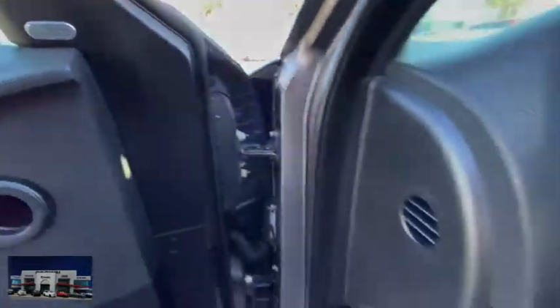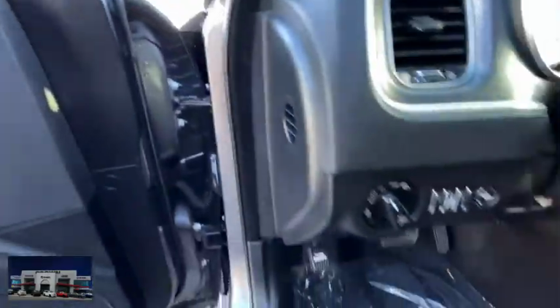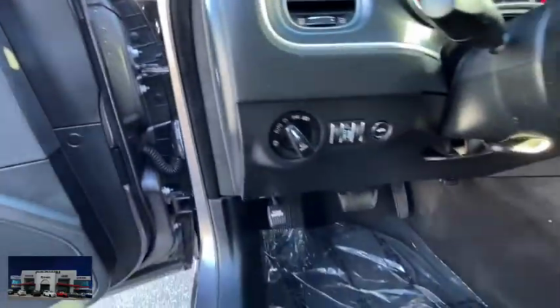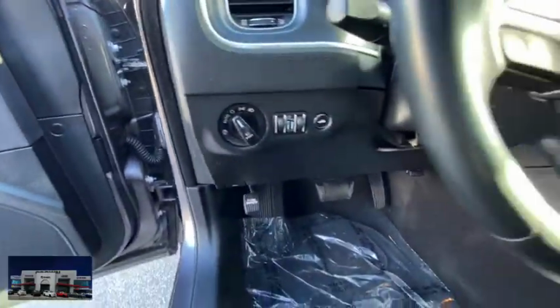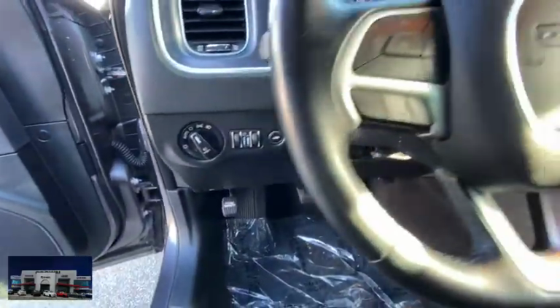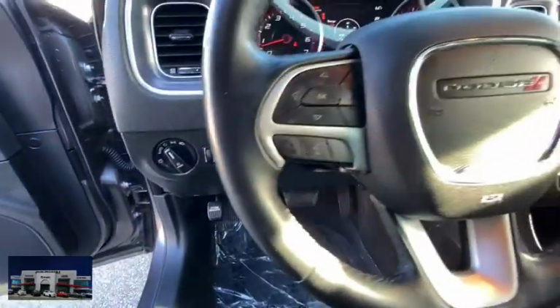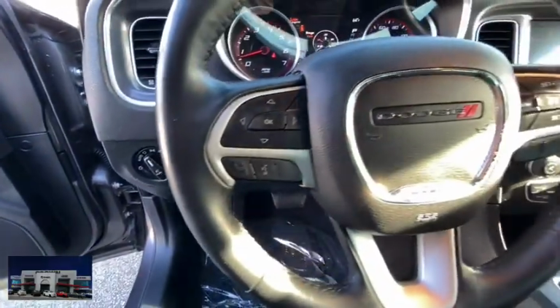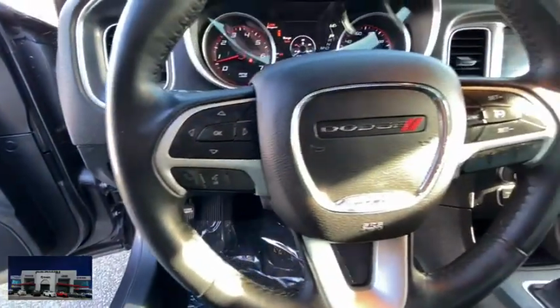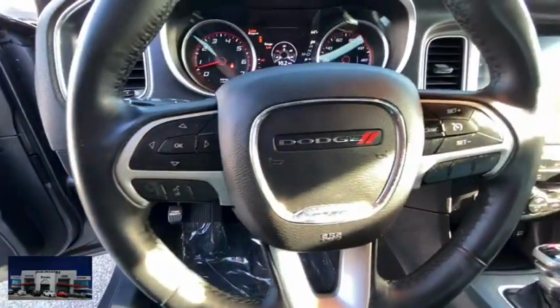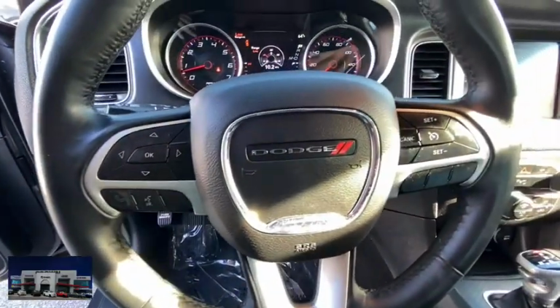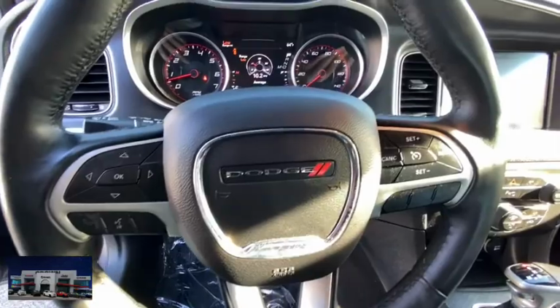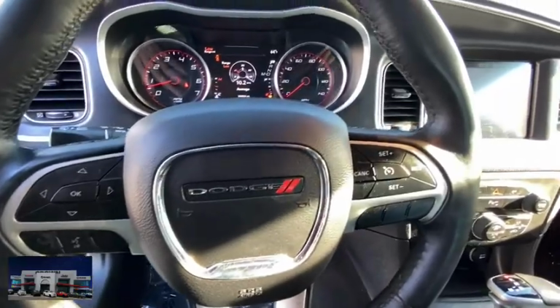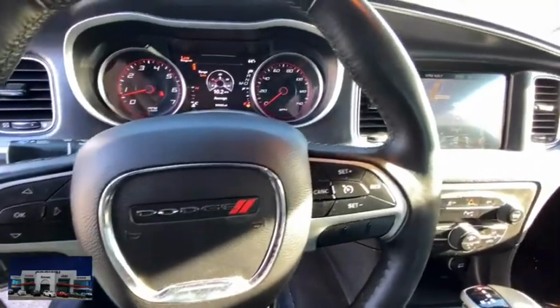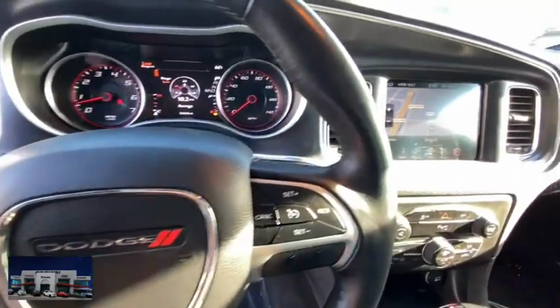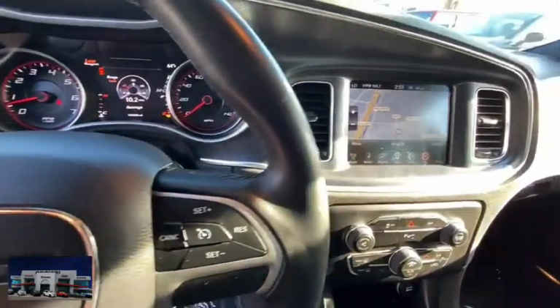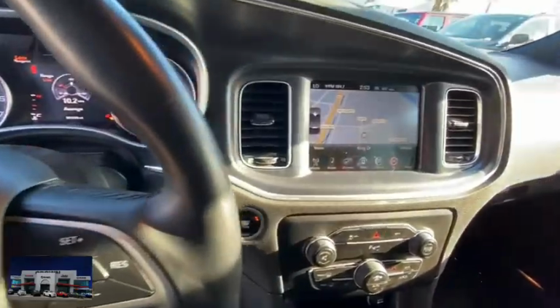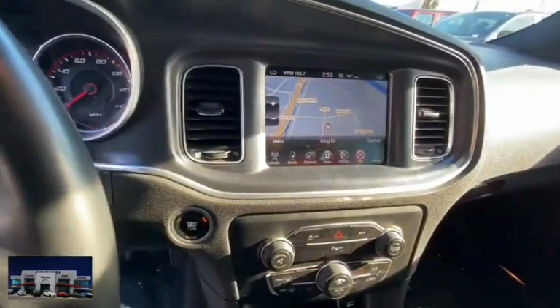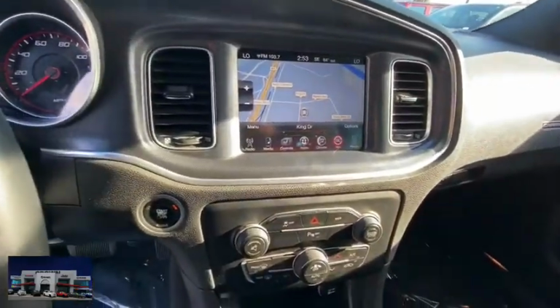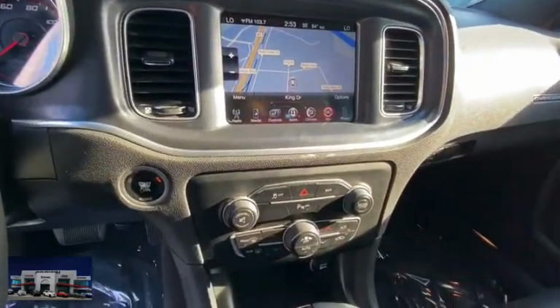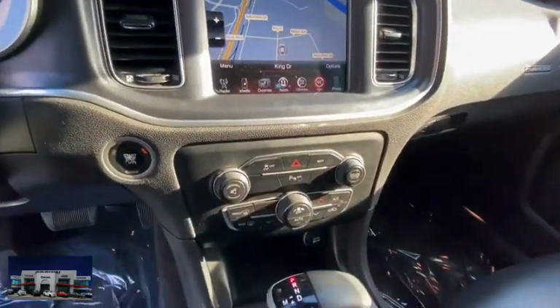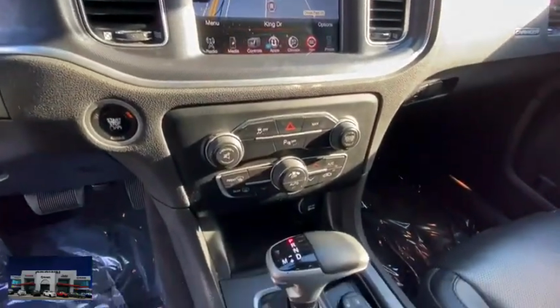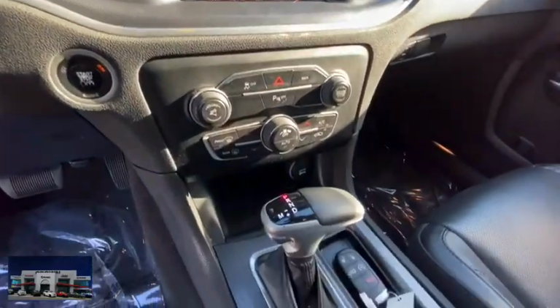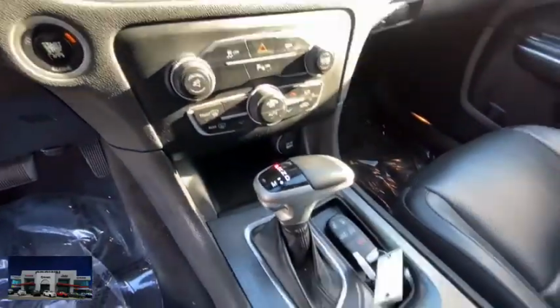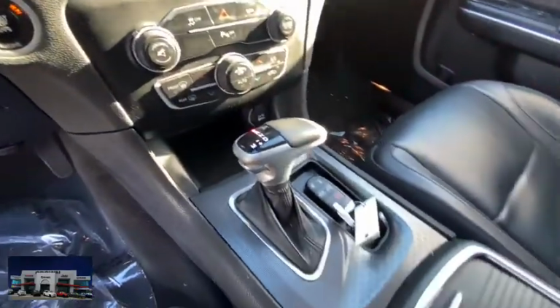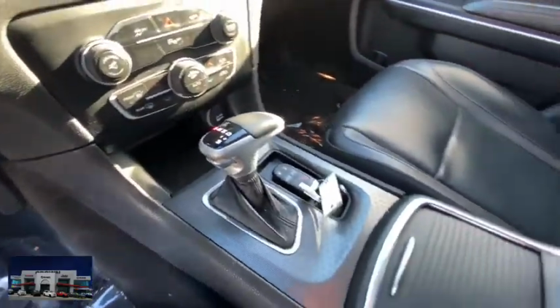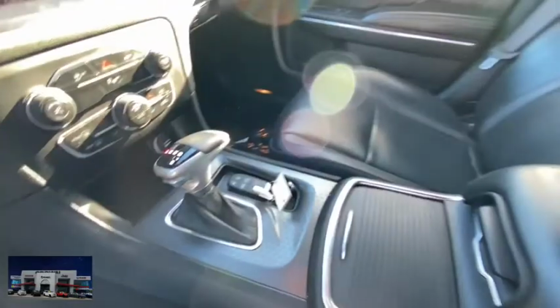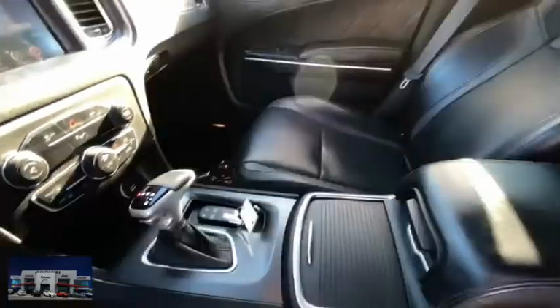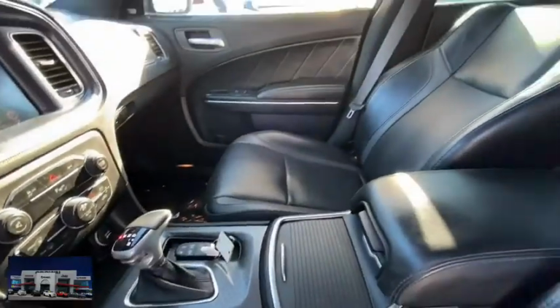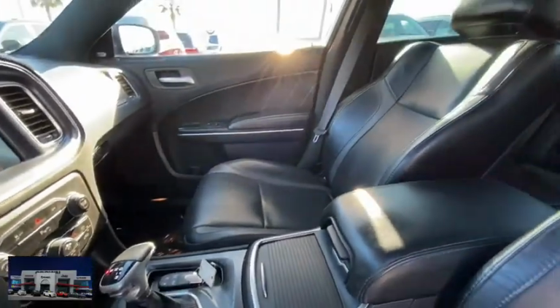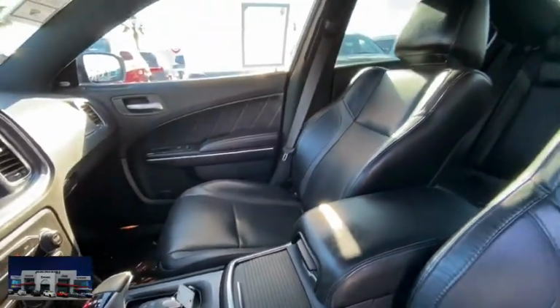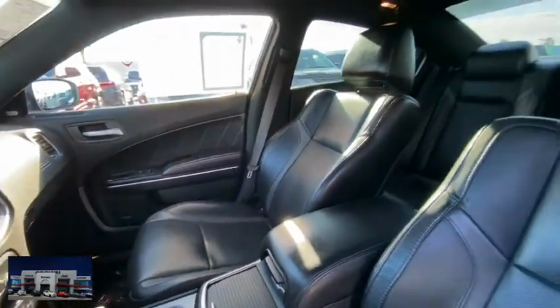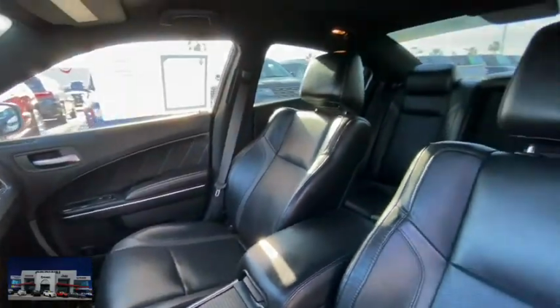Four-wheel disc brakes, auto-dimming rear-view mirror, floor mats, aluminum wheels, keyless start, premium sound system, rear defrost, climate control. Come see the car for yourself.